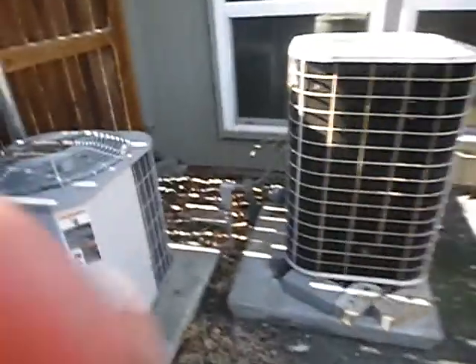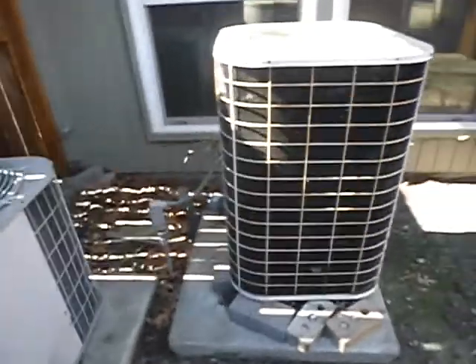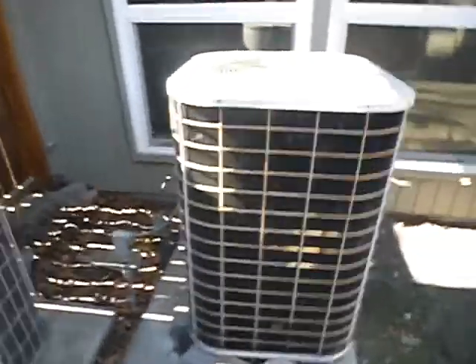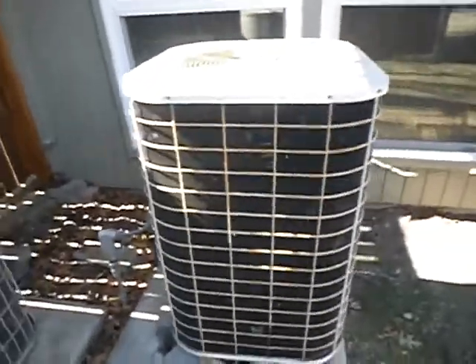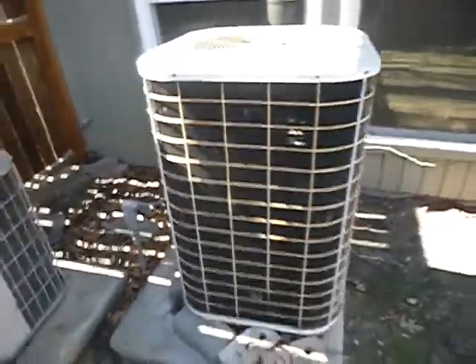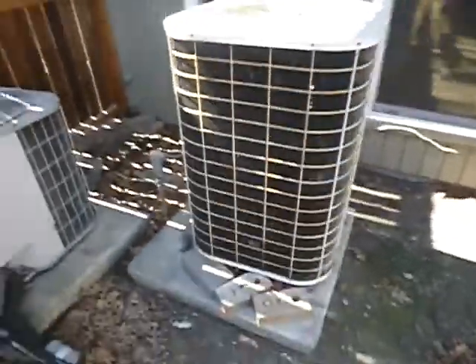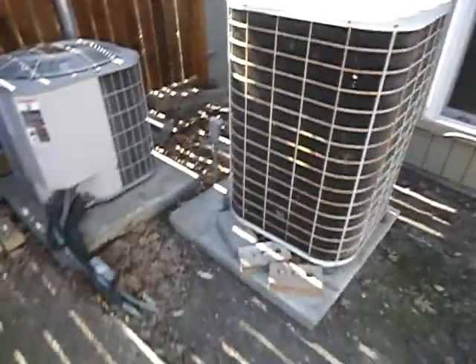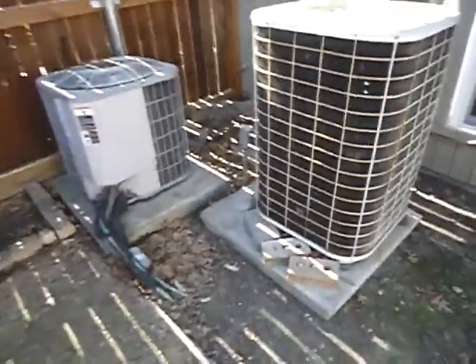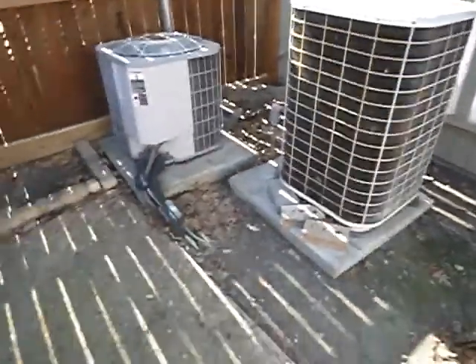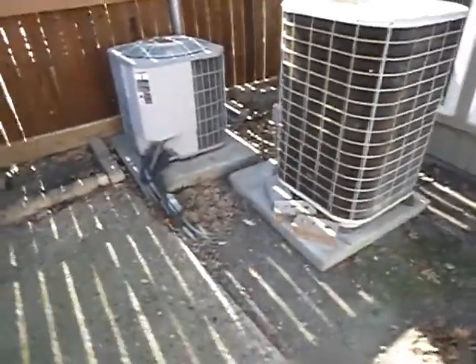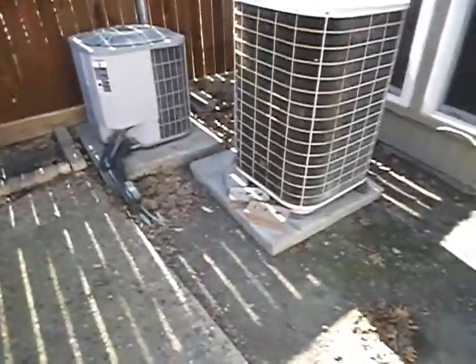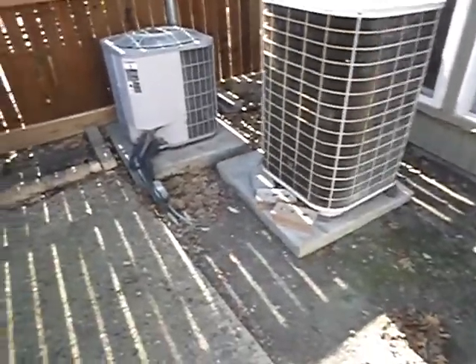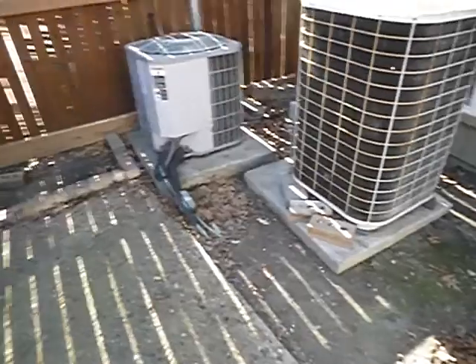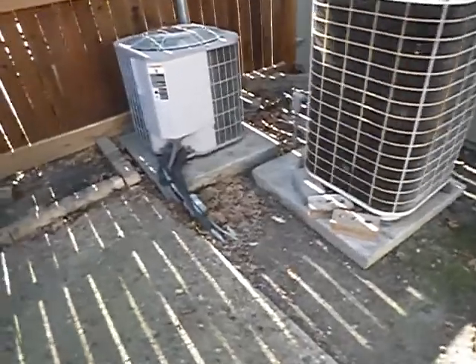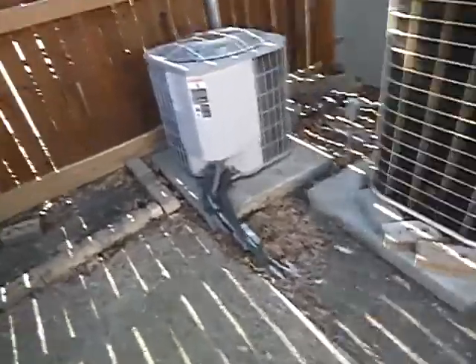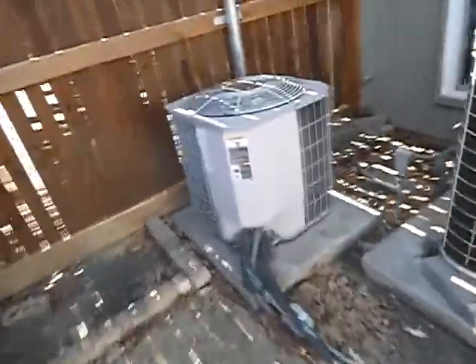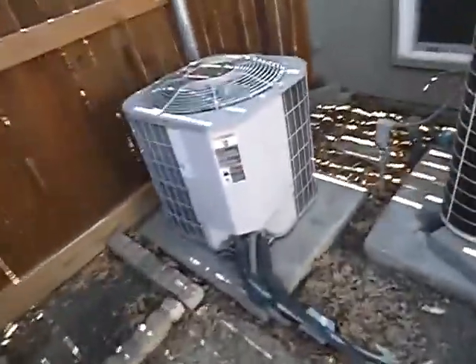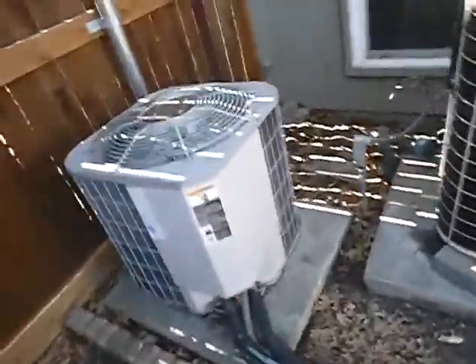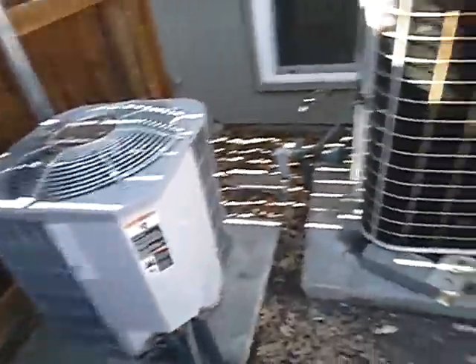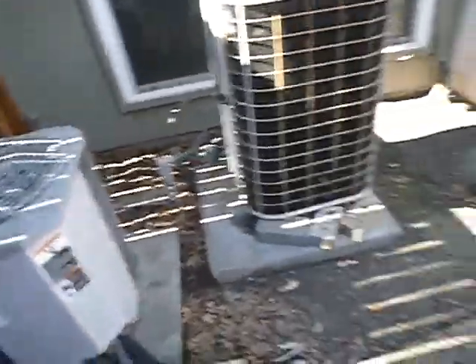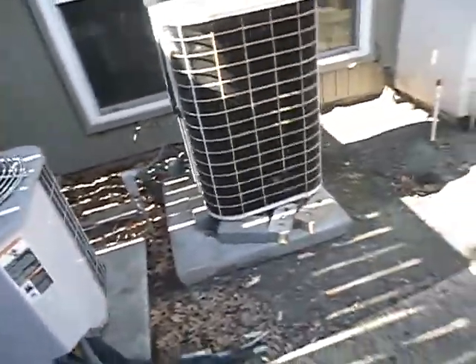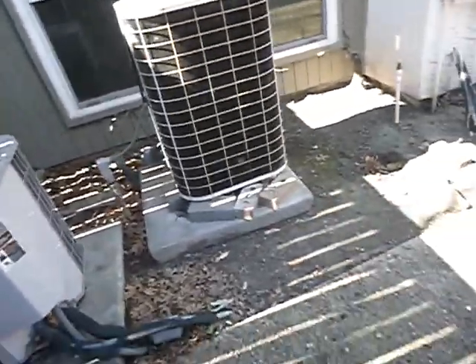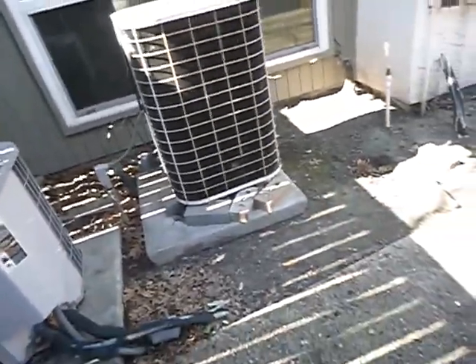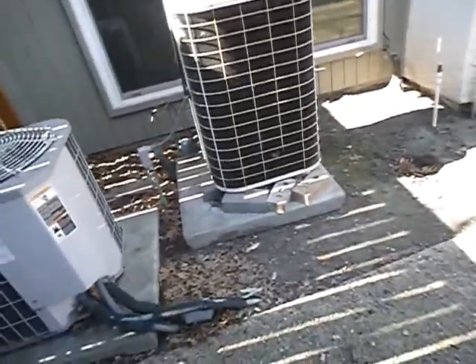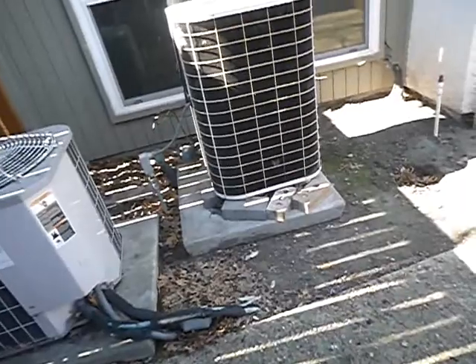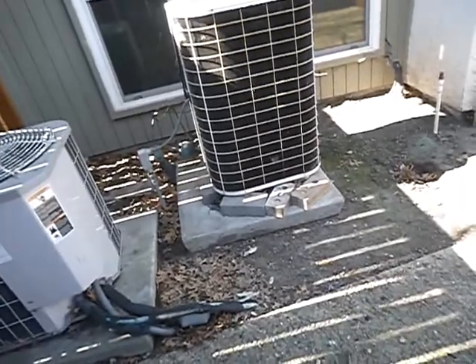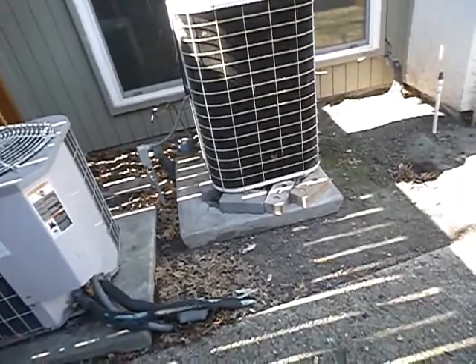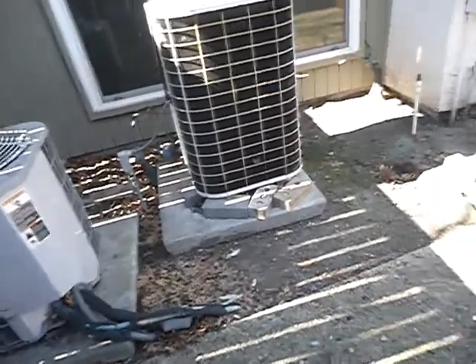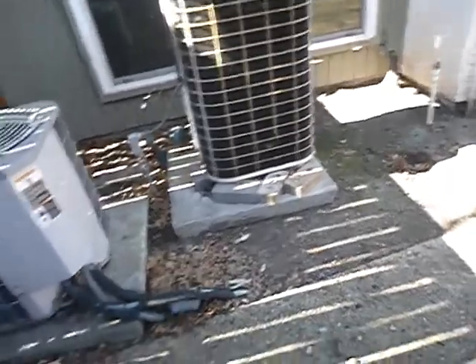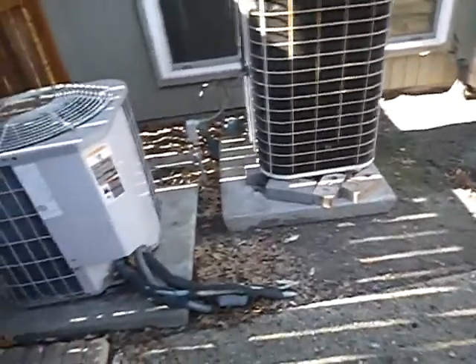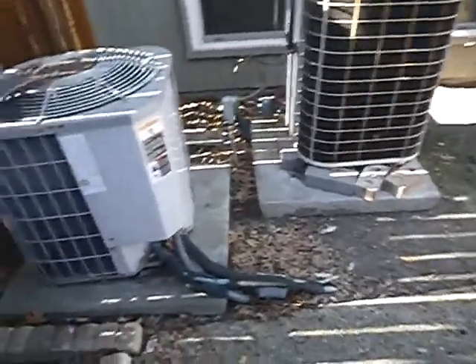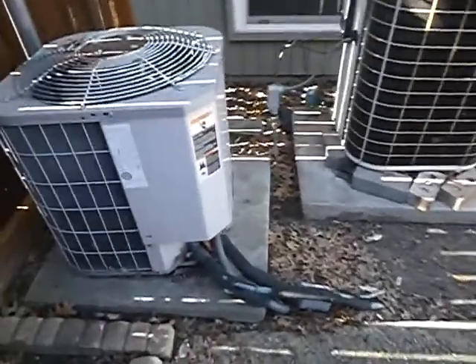Both of these units are in excess of 14 years — that's their estimated service life average. They're engineered on paper to last 20, but in Las Vegas, you're going to get about 14 around here.